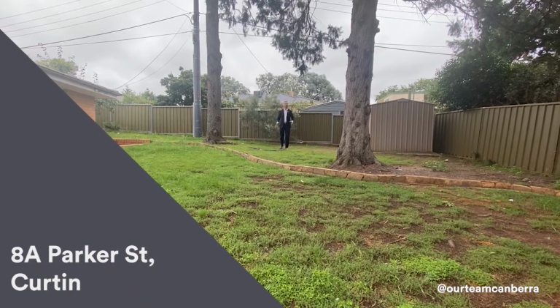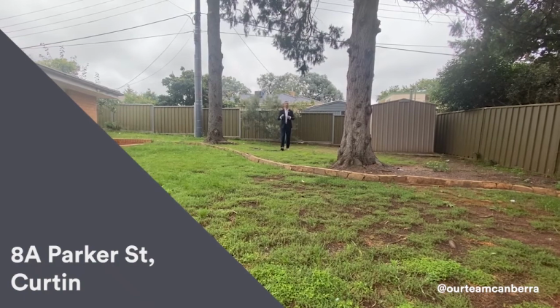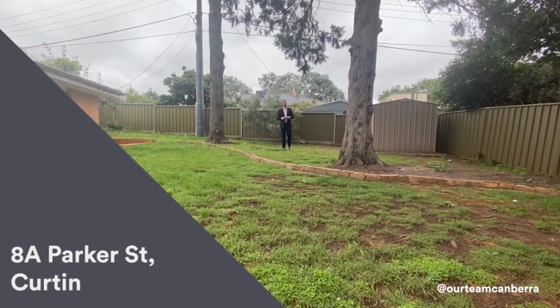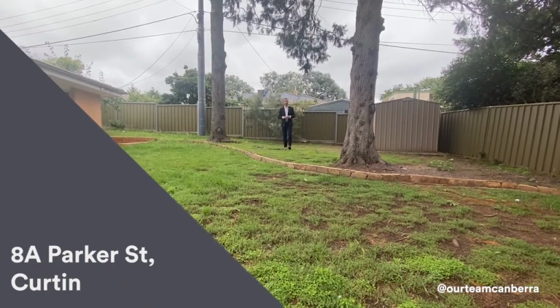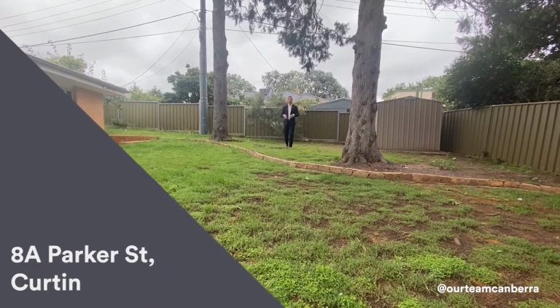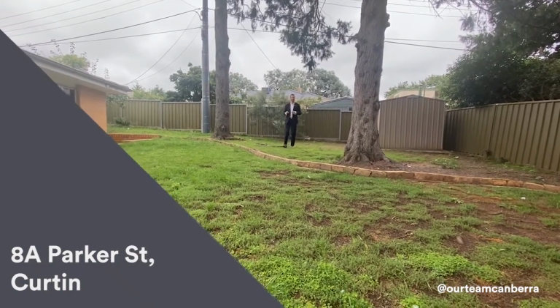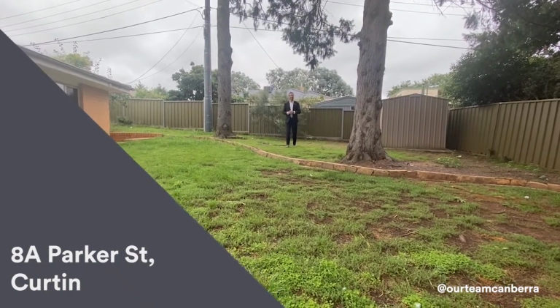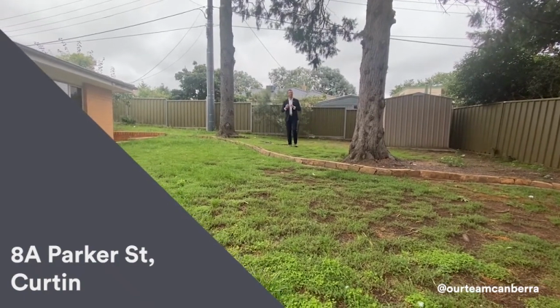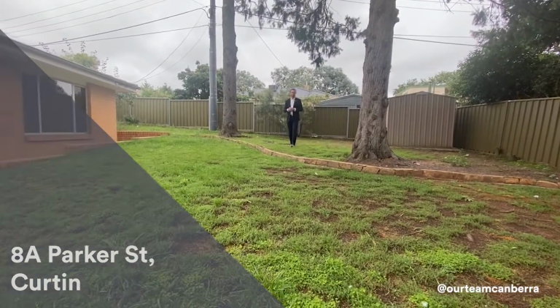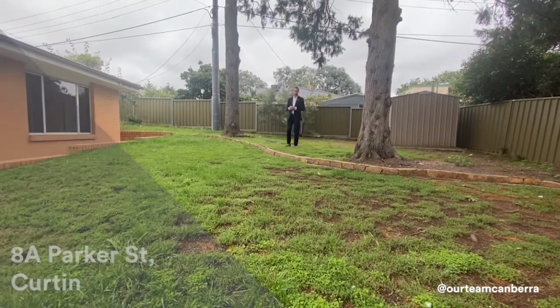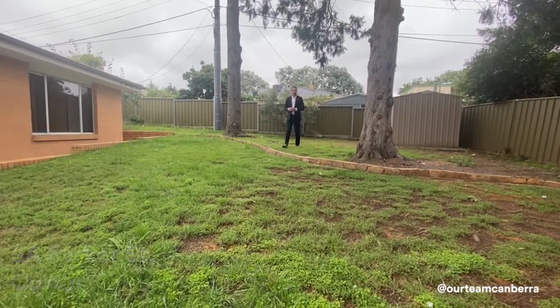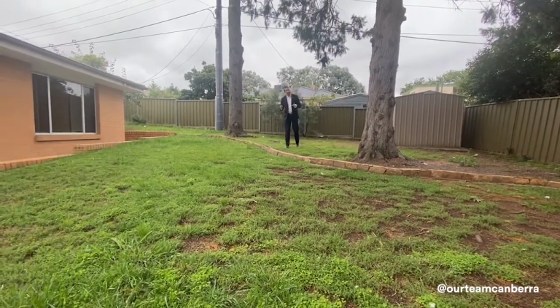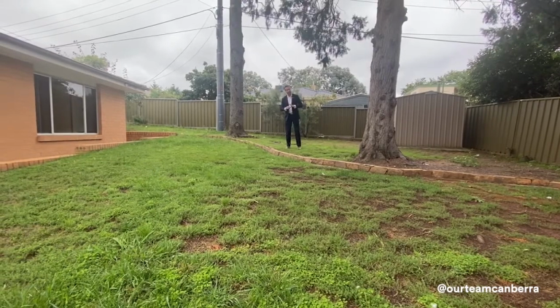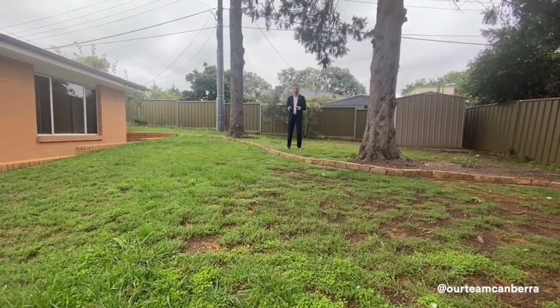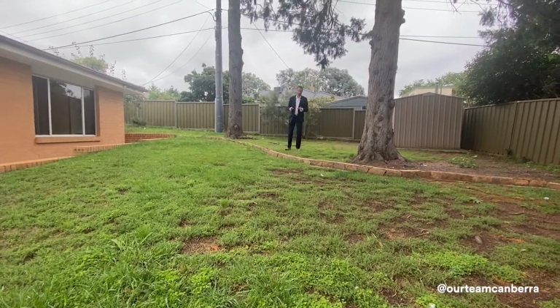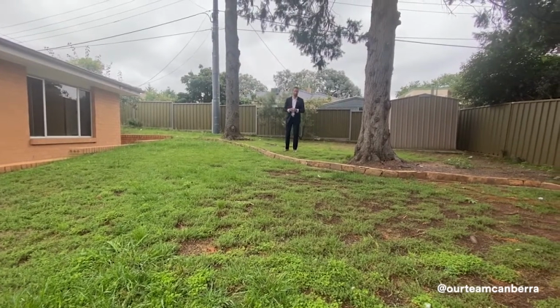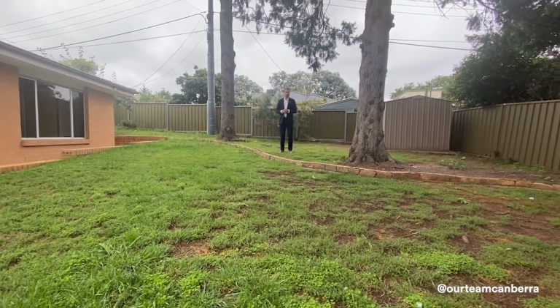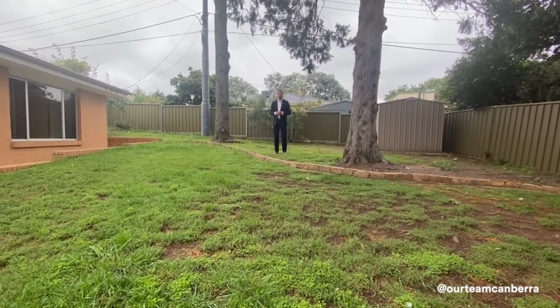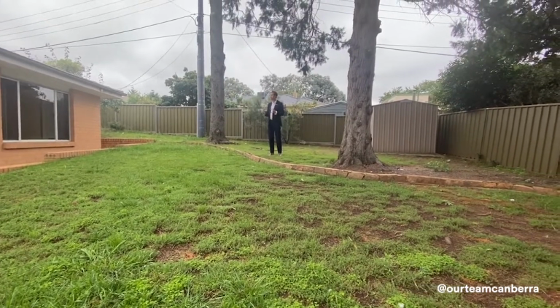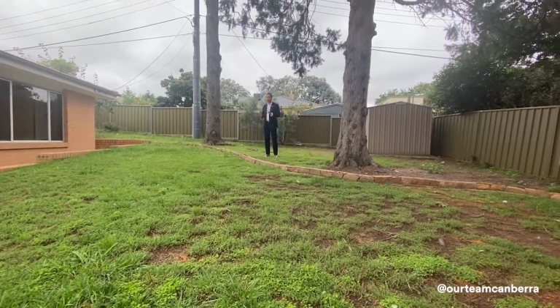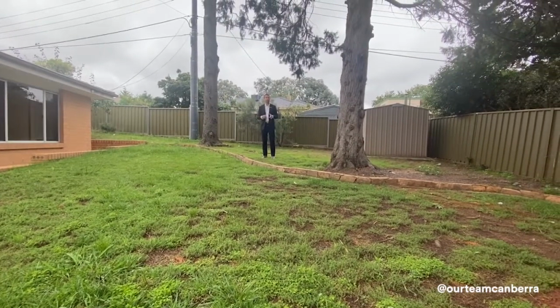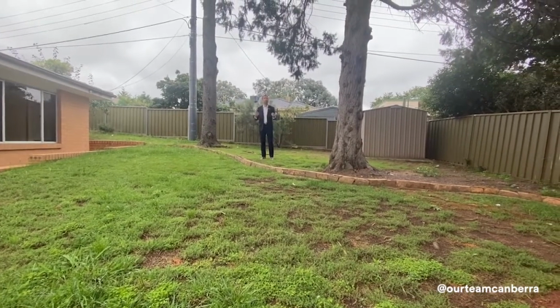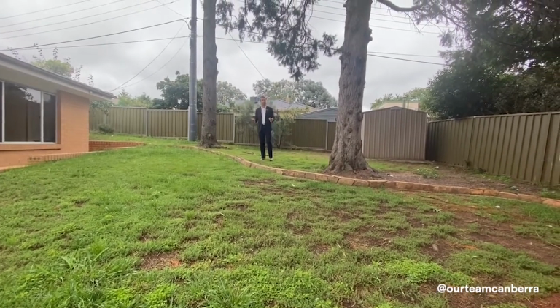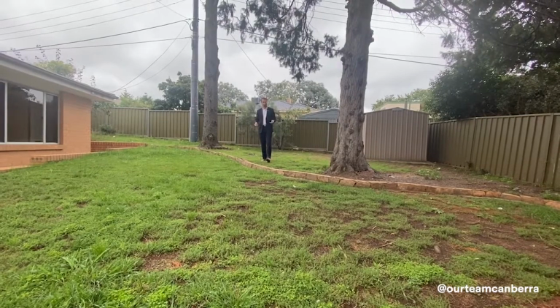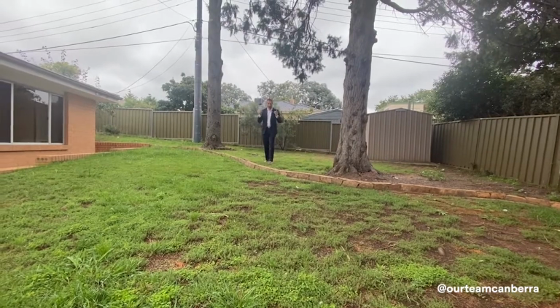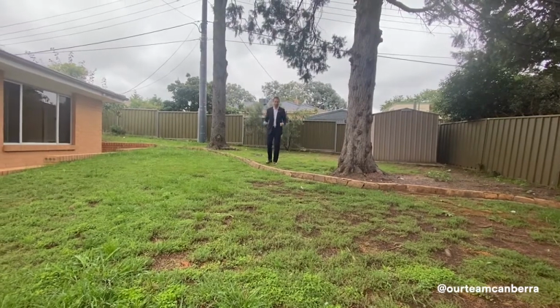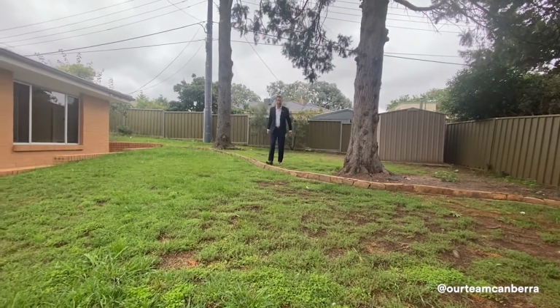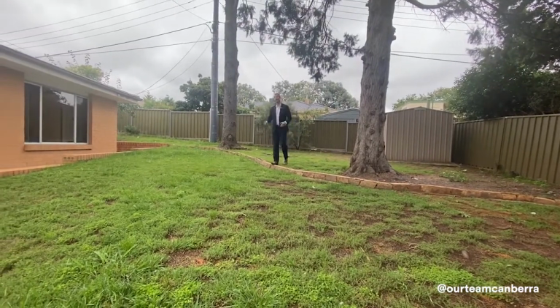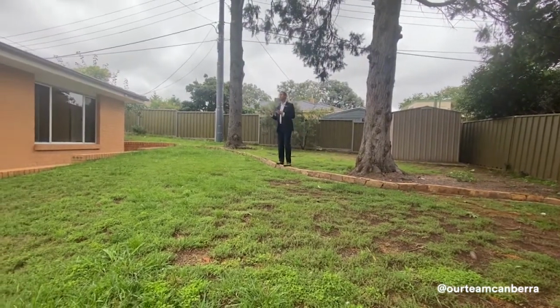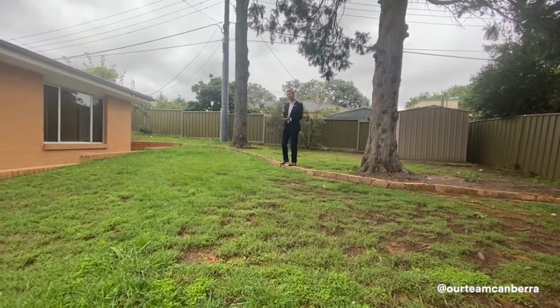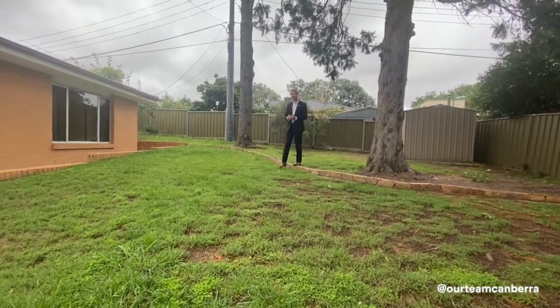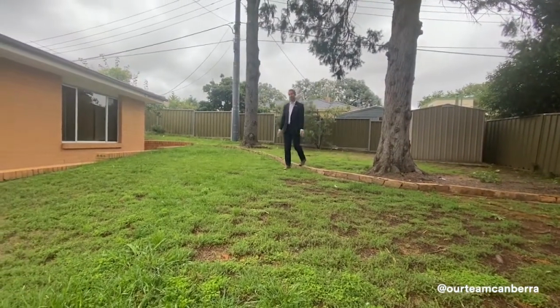Hi folks, welcome to the walkthrough tour of 8A Parker Street in Curtin. This is an extraordinarily rare product. I went back for quite some time trying to find some comparables, and I just couldn't — and that's what makes this such an exciting offering.